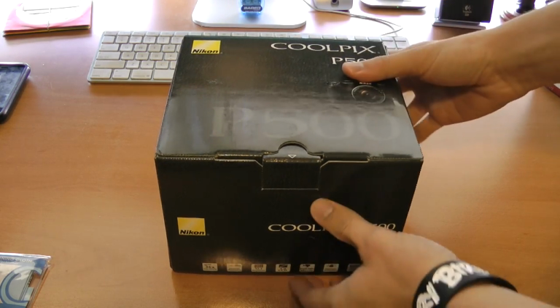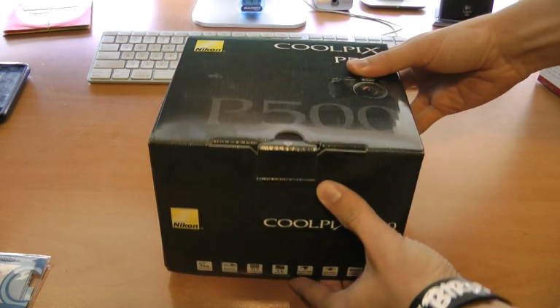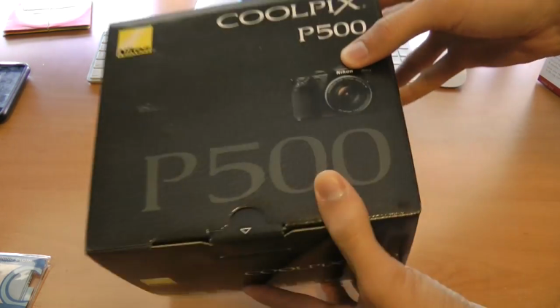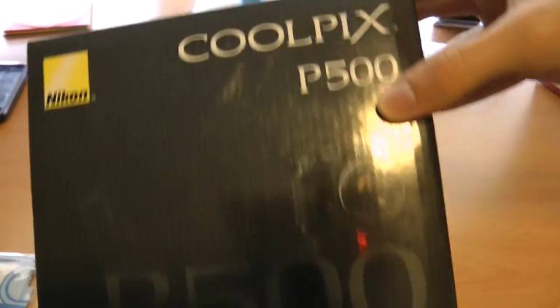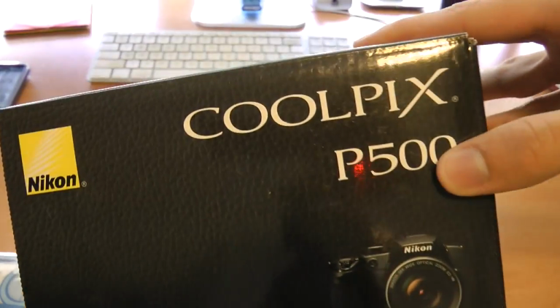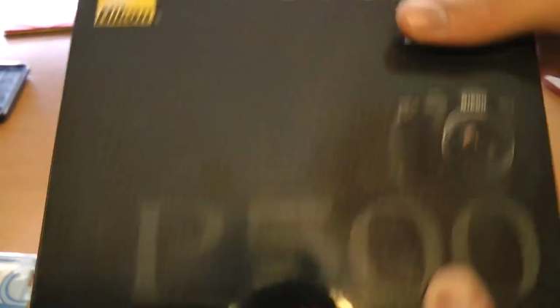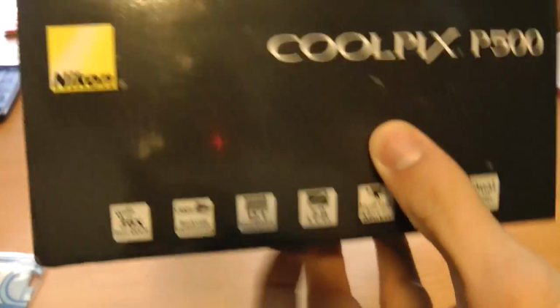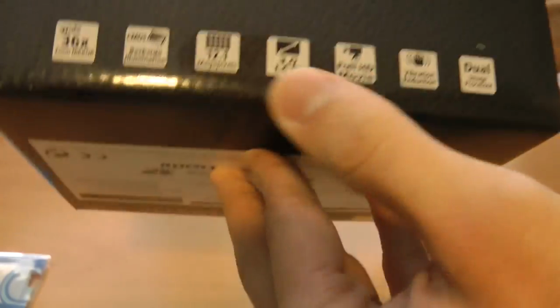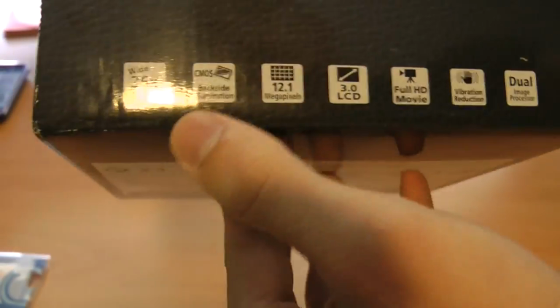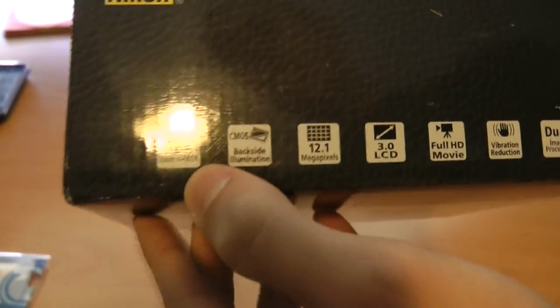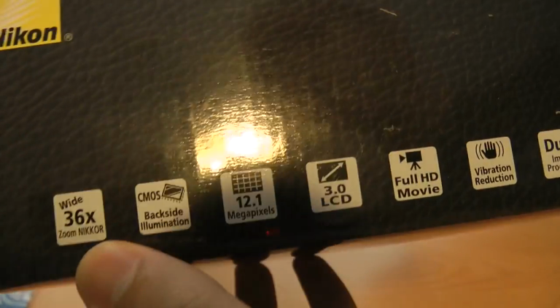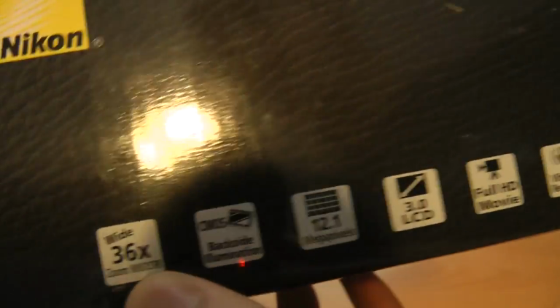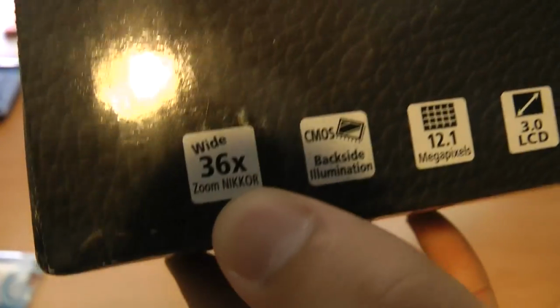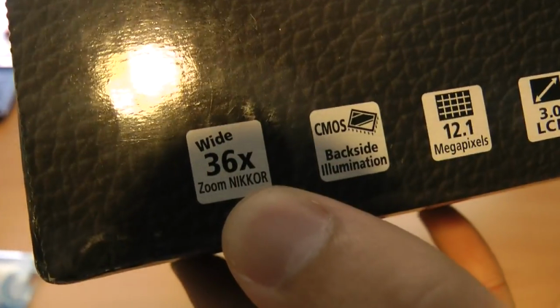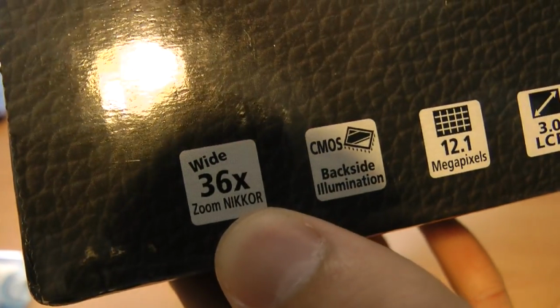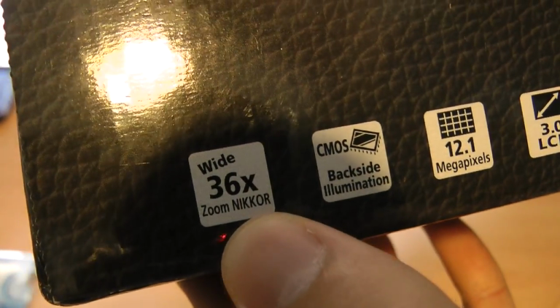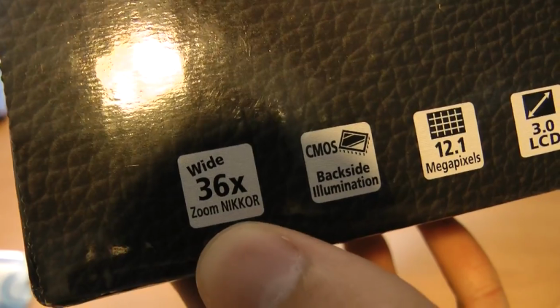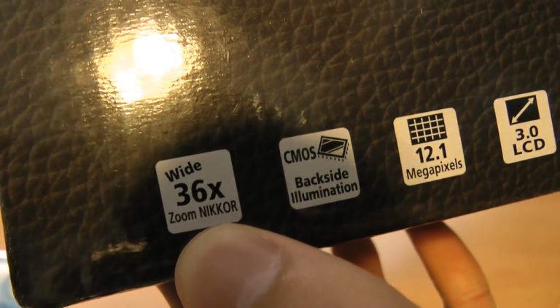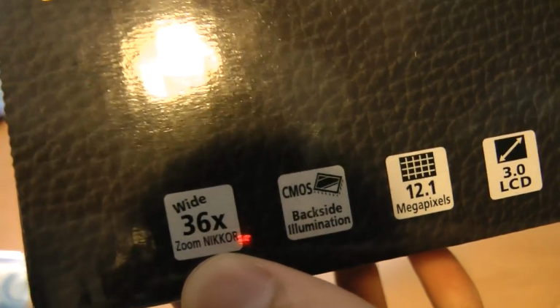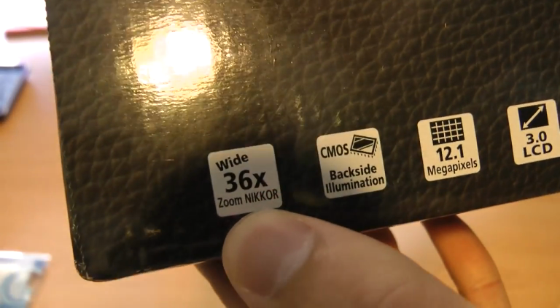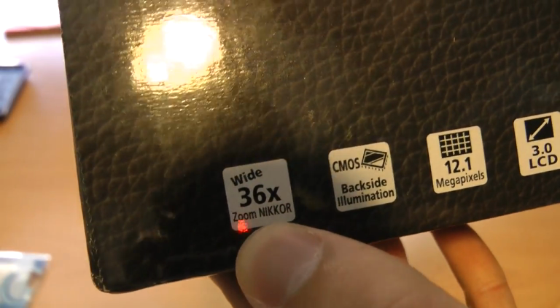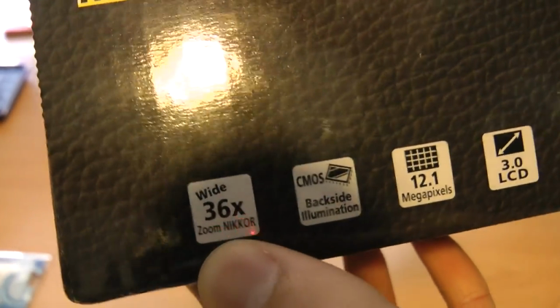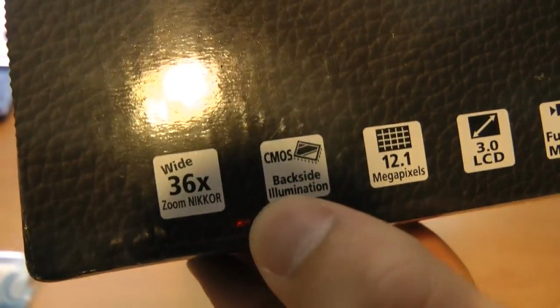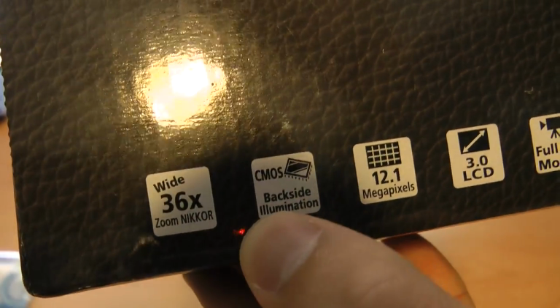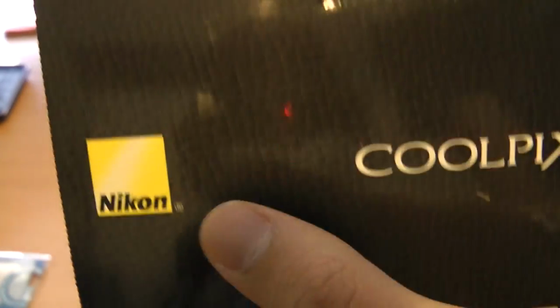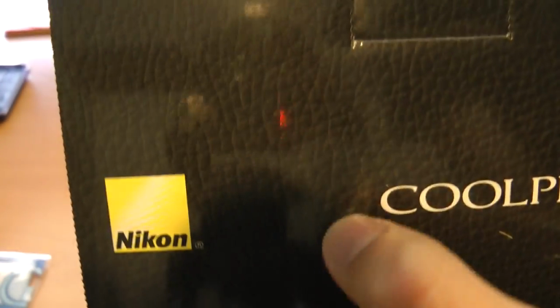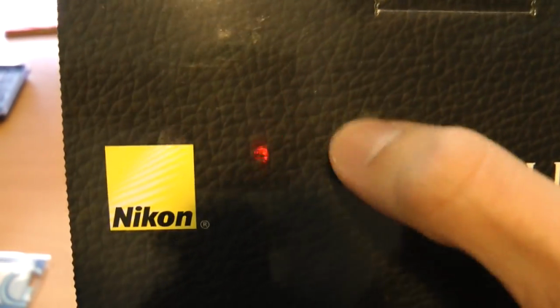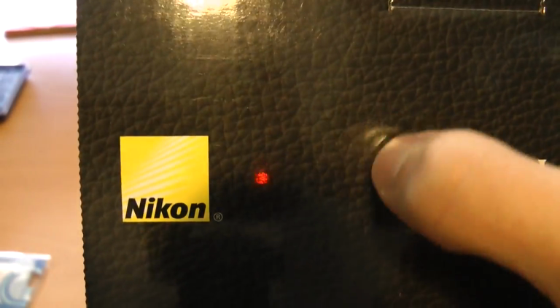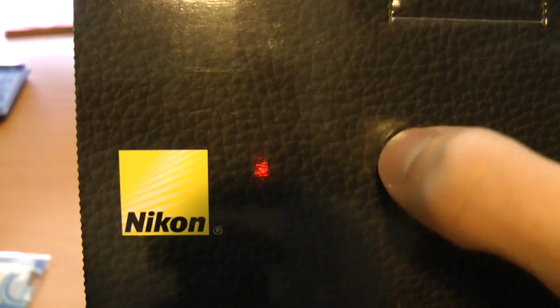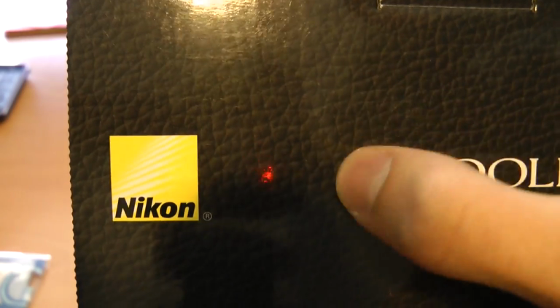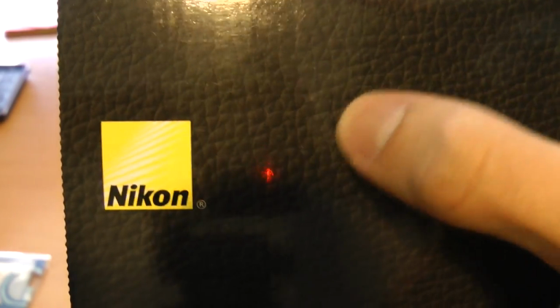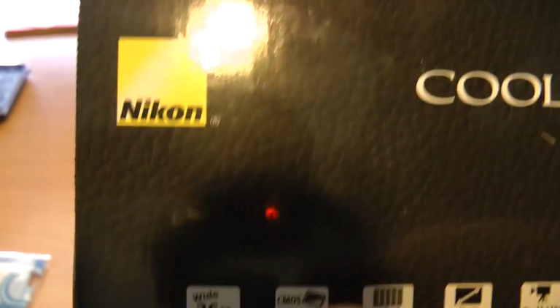Anyway, this is the Nikon Coolpix P500, an awesome camera. Check it out guys. 36x optical zoom — or 36x depending on how you say it. By the way, pretty cool box — it's like a rubberish texture.